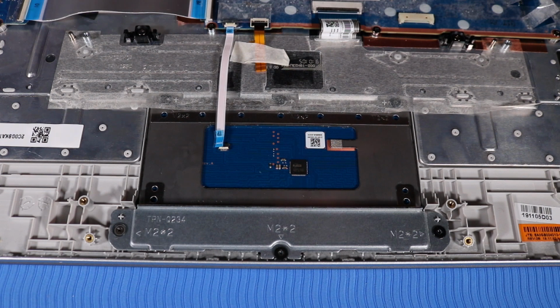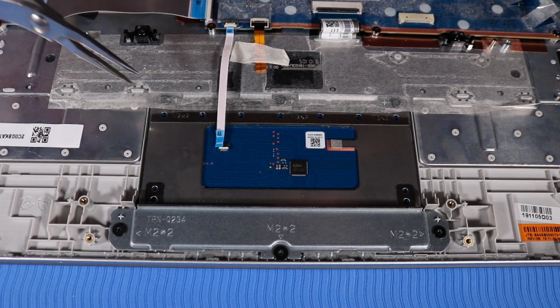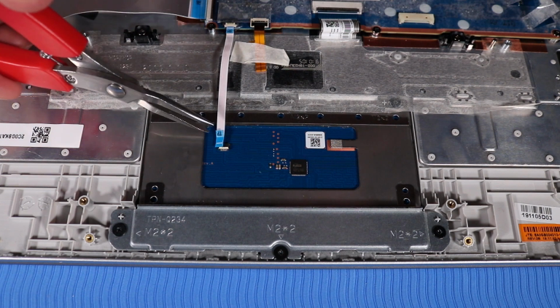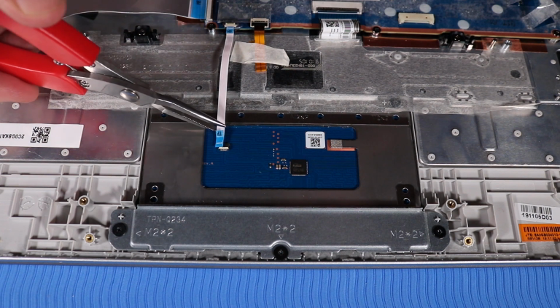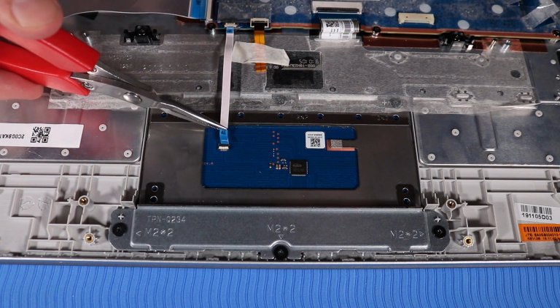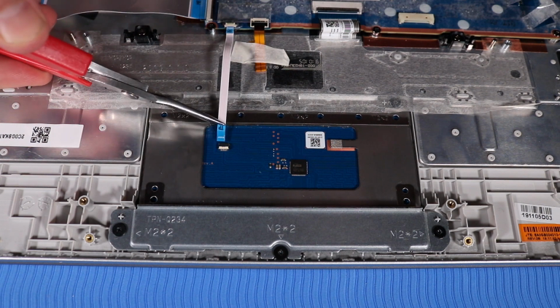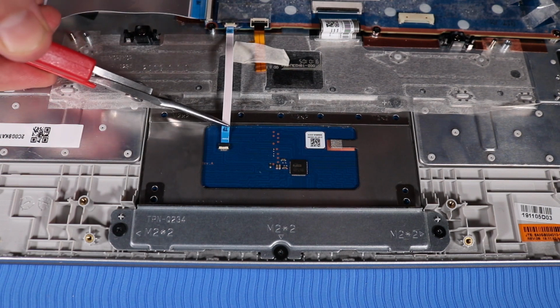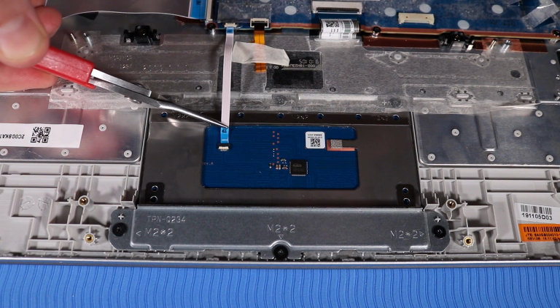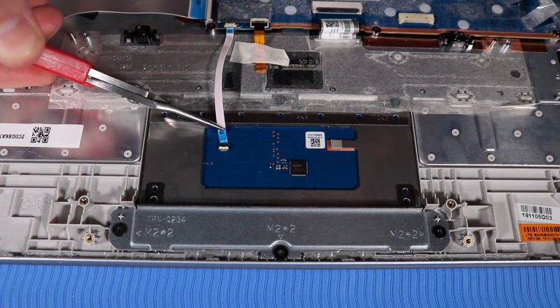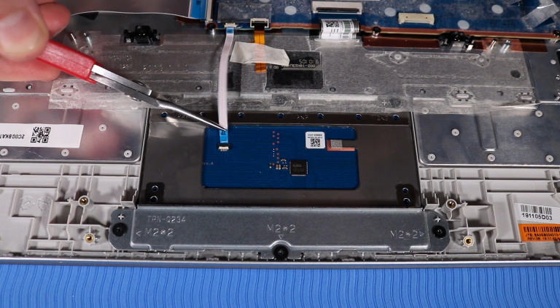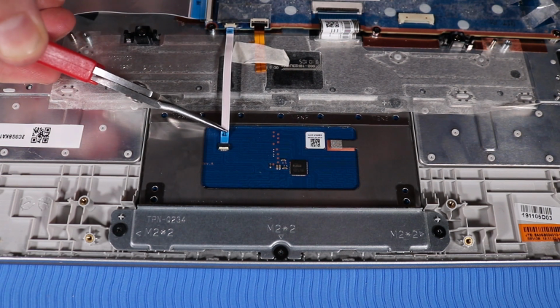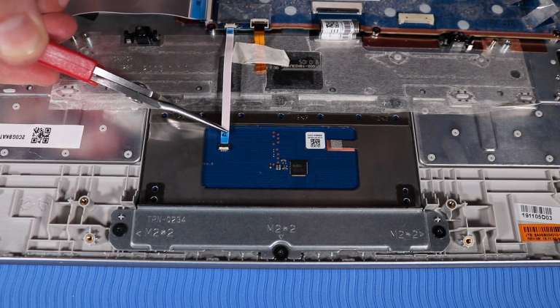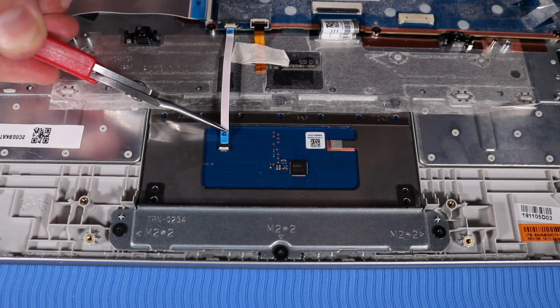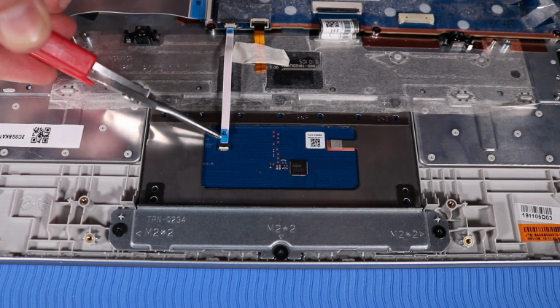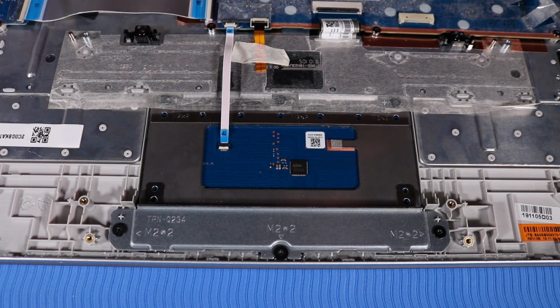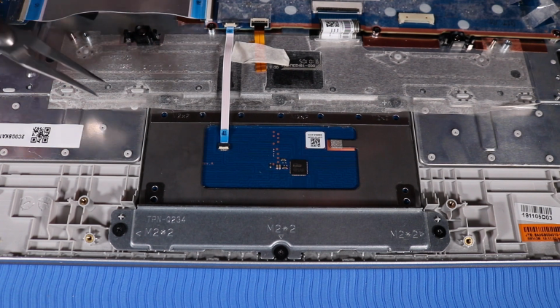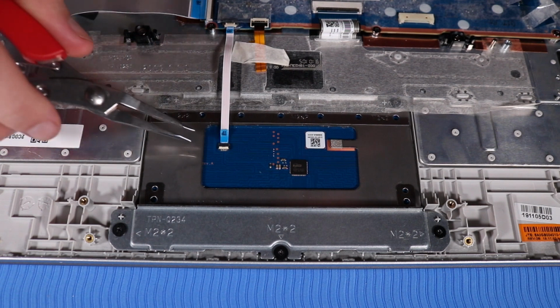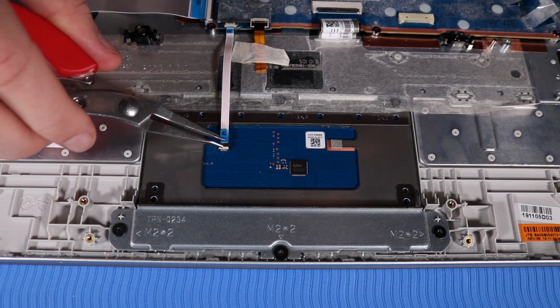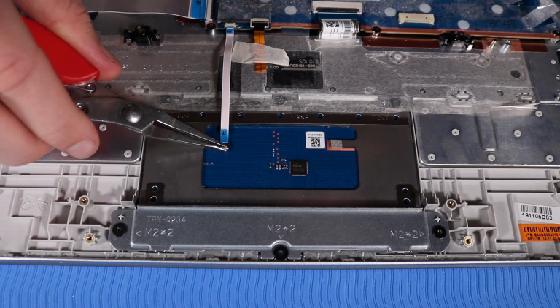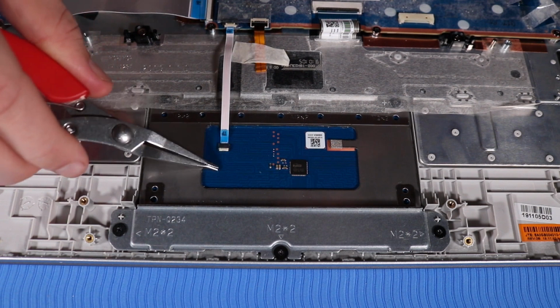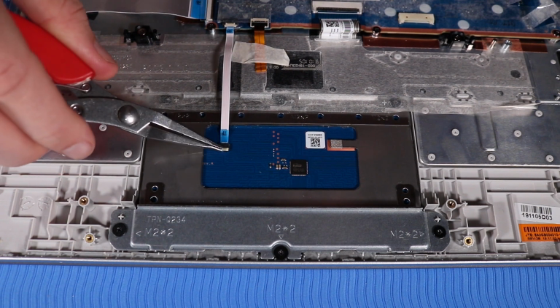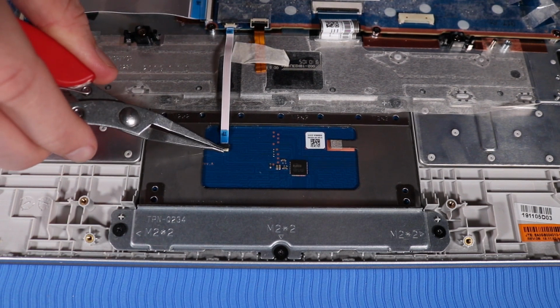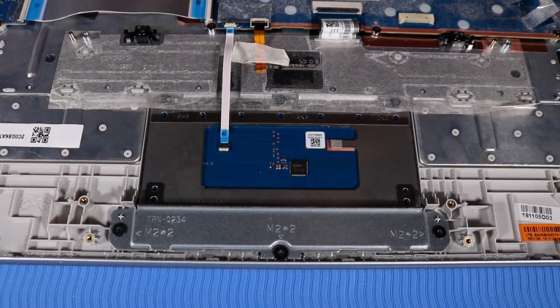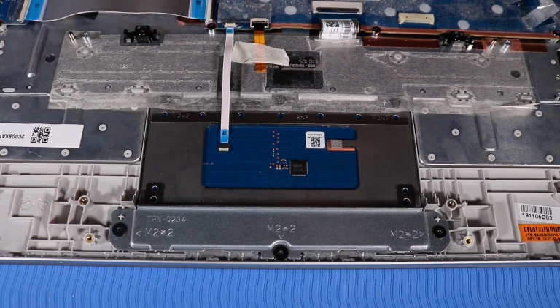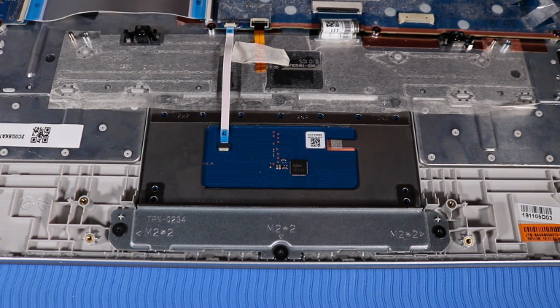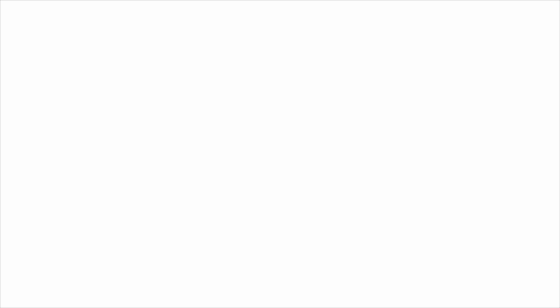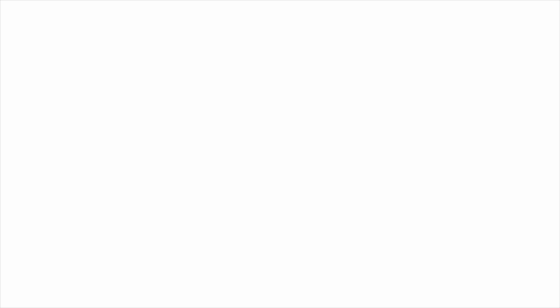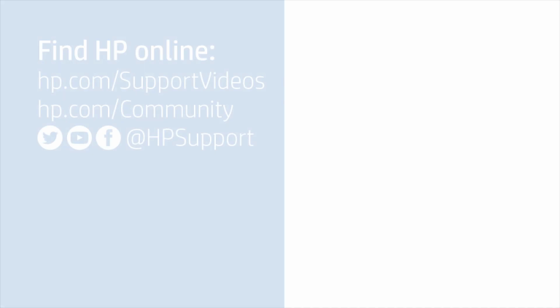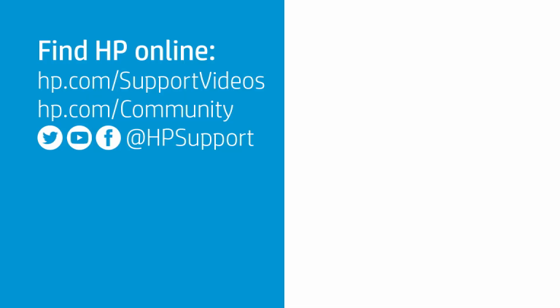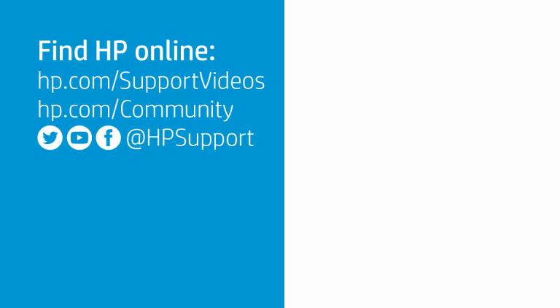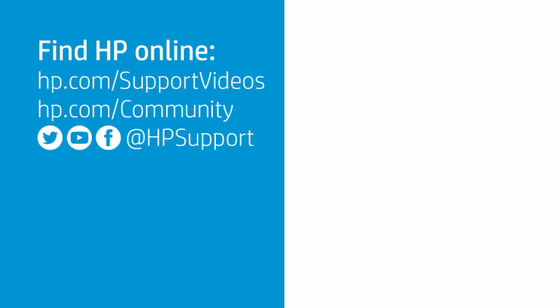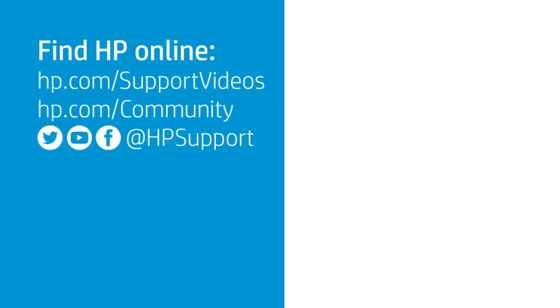Insert the touchpad ribbon cable into its ZIF connector on the touchpad board and press the locking bar down to lock the cable into place.